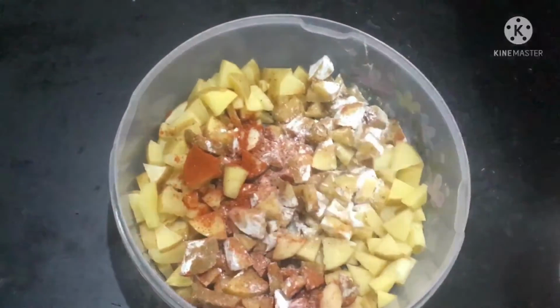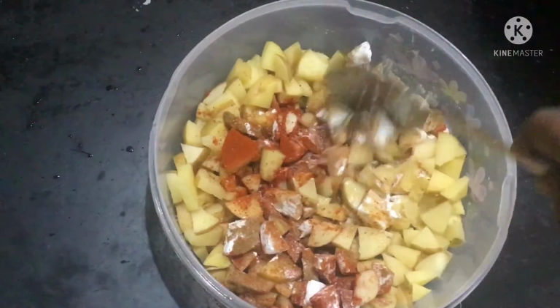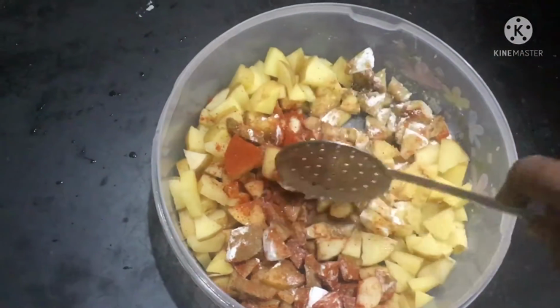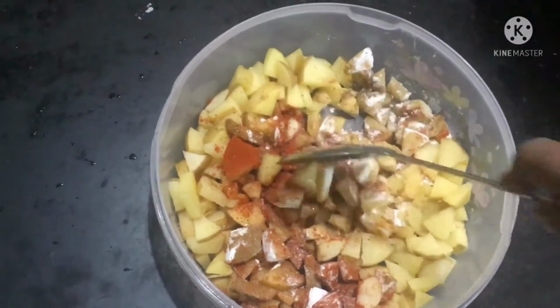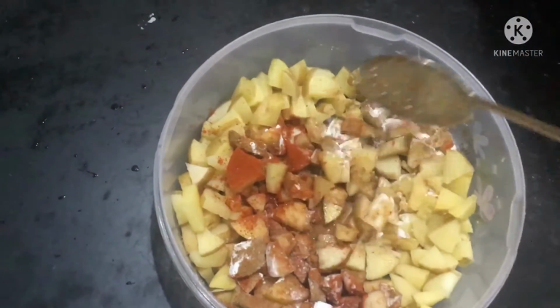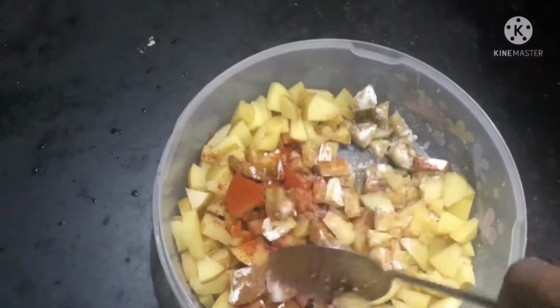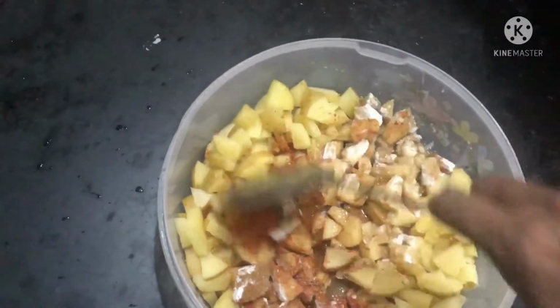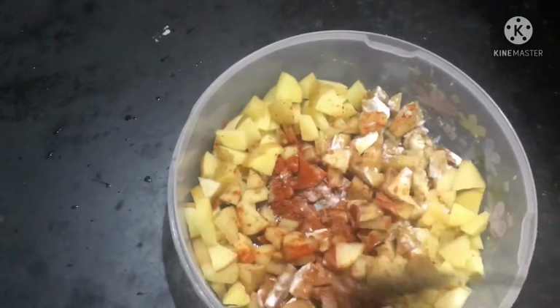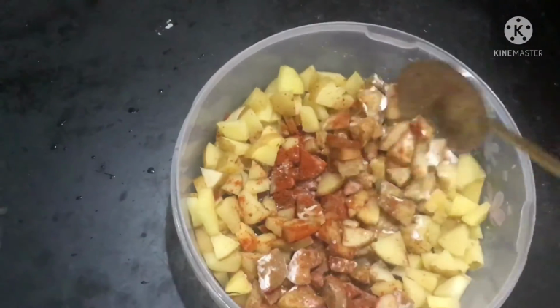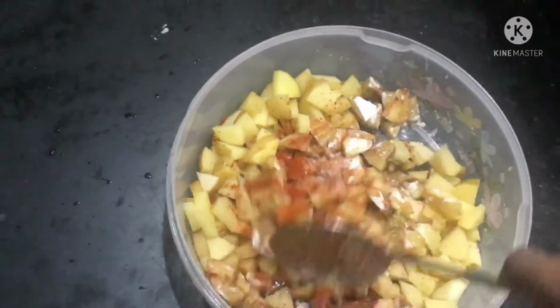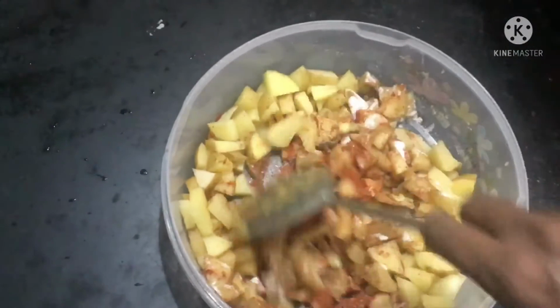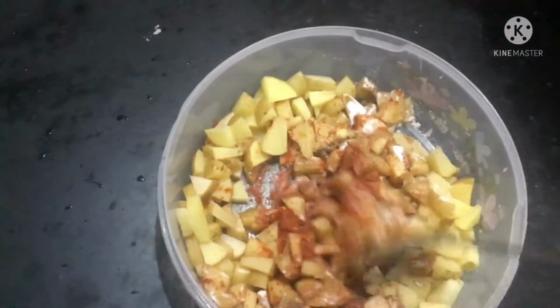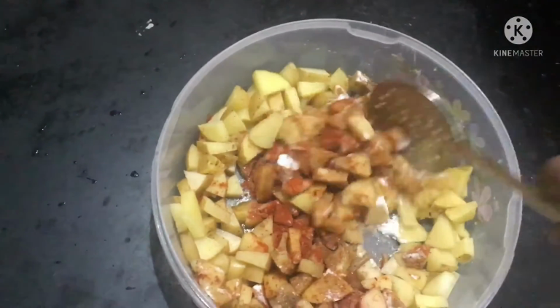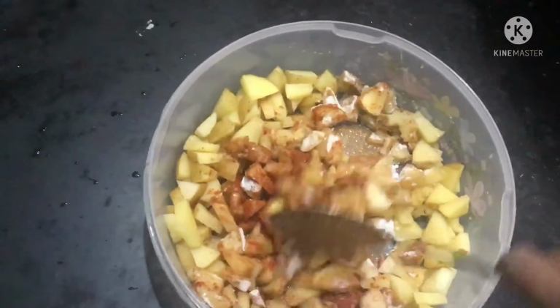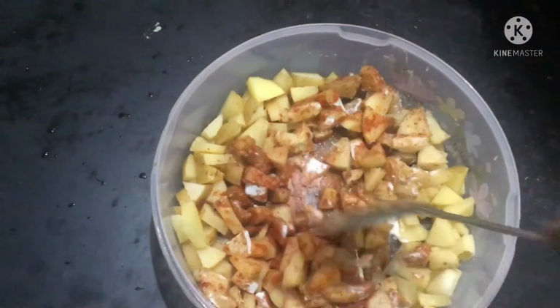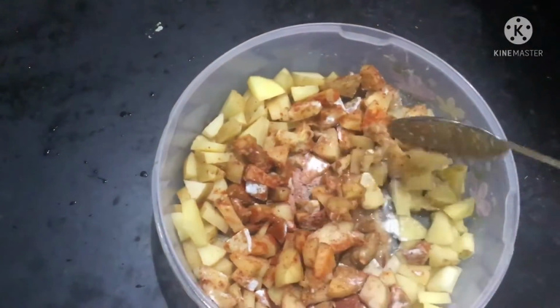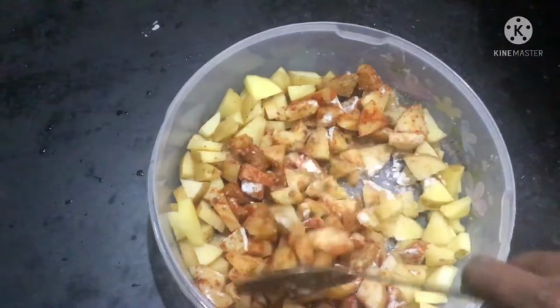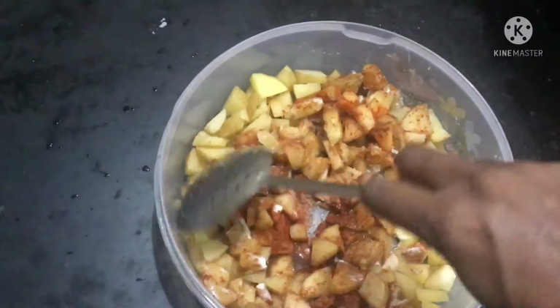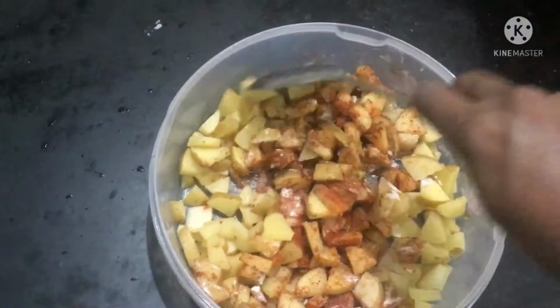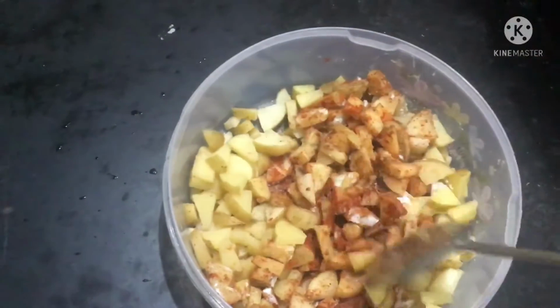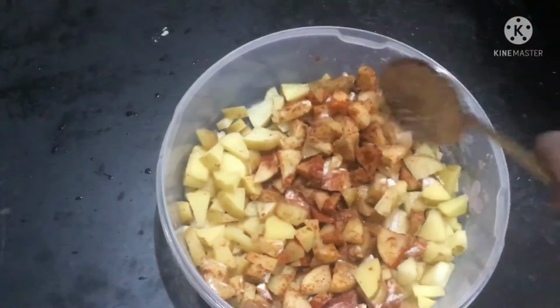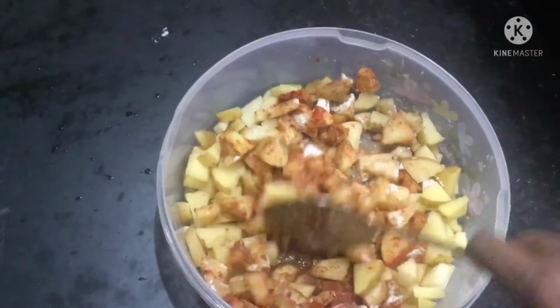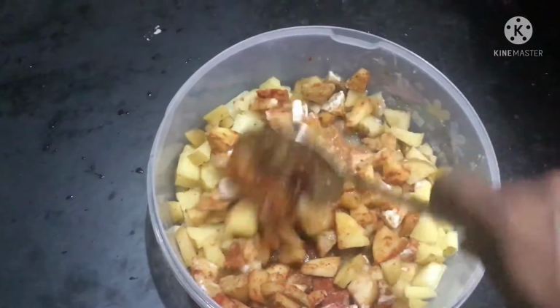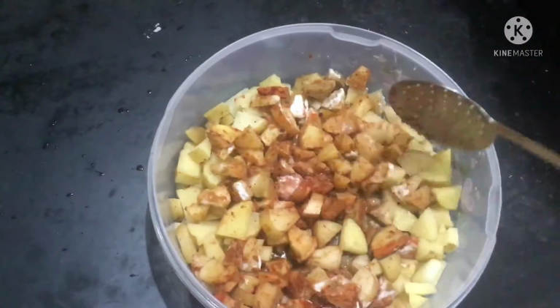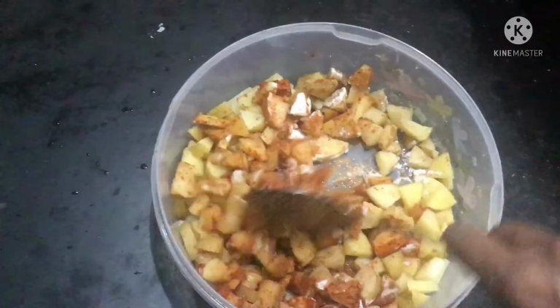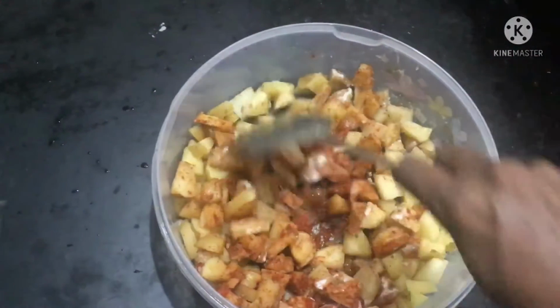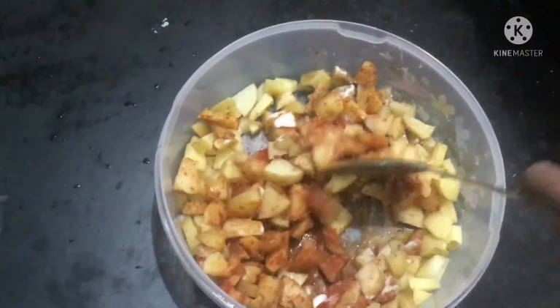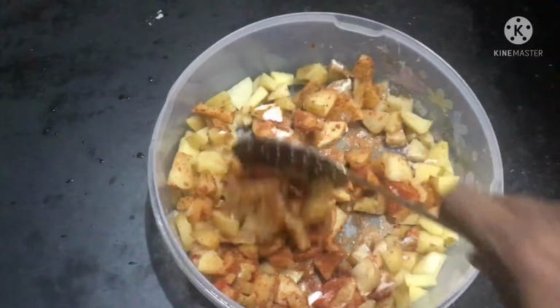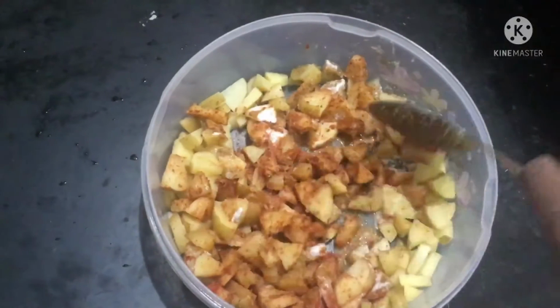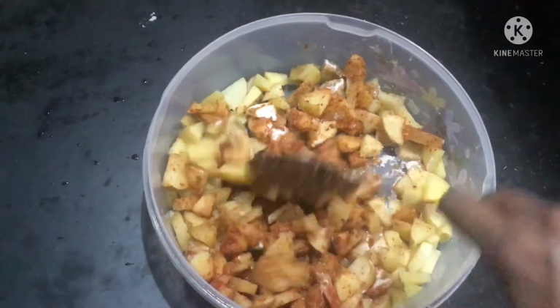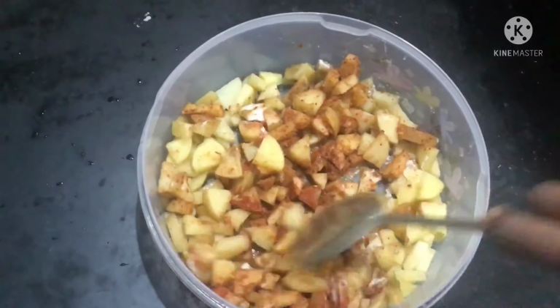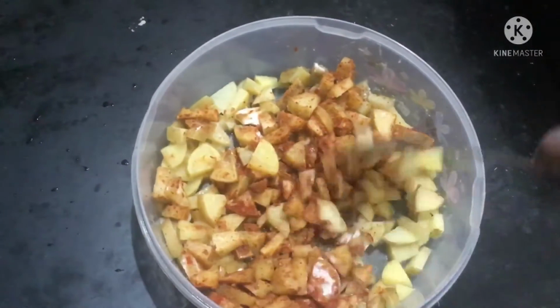Do not add any water to this mixture. Mix it well without adding water — the moisture released will be enough. Mix well and let it marinate for about 20 minutes.